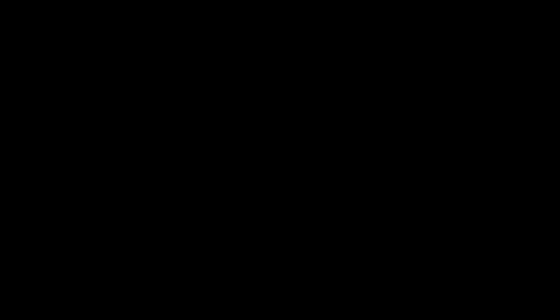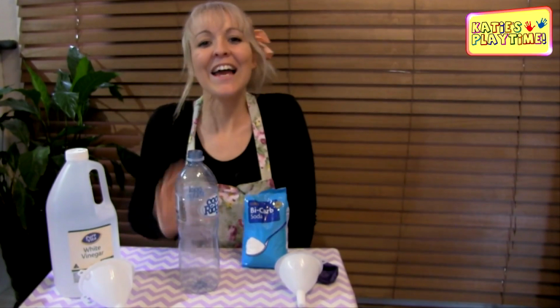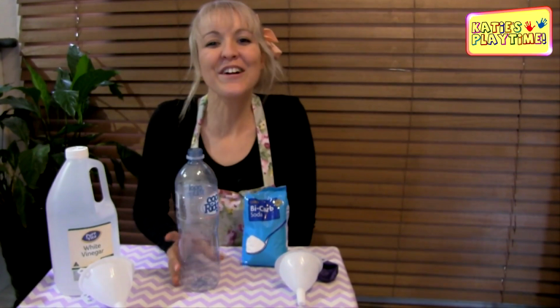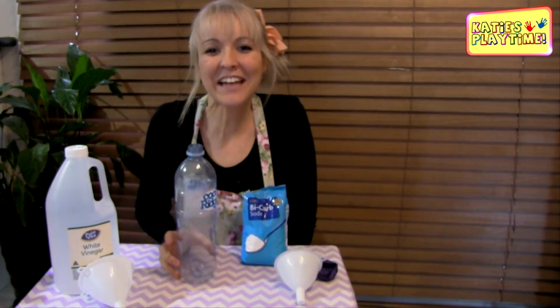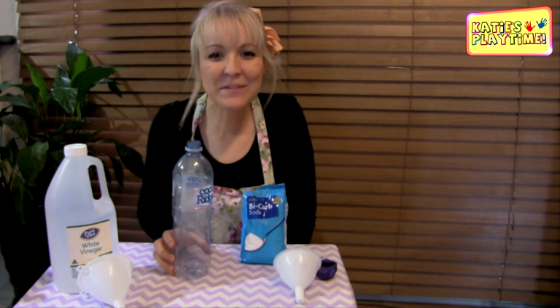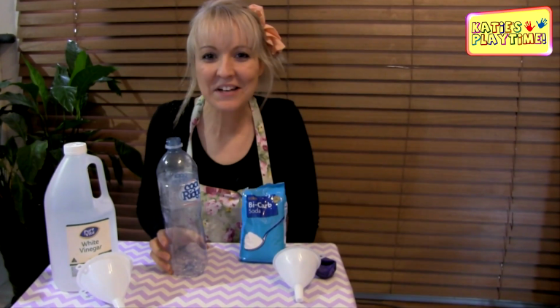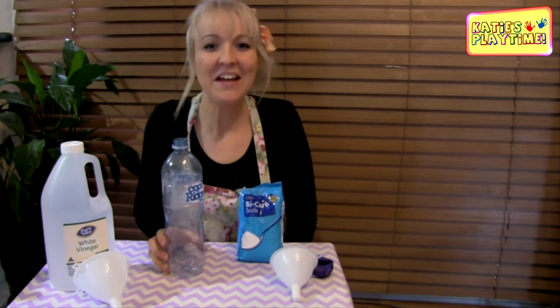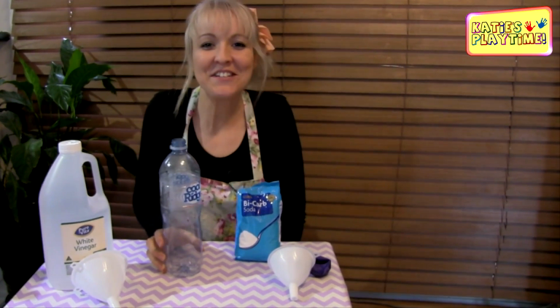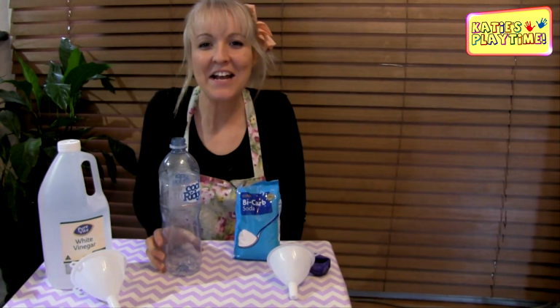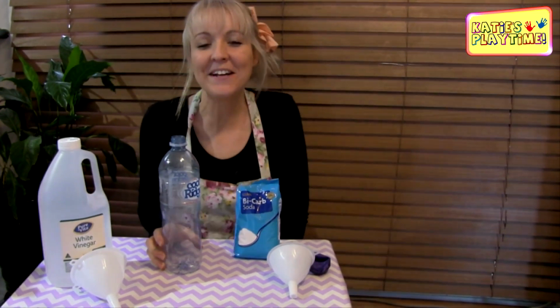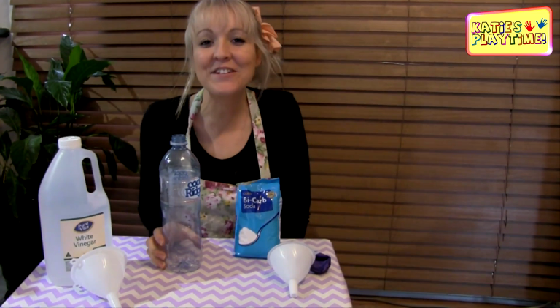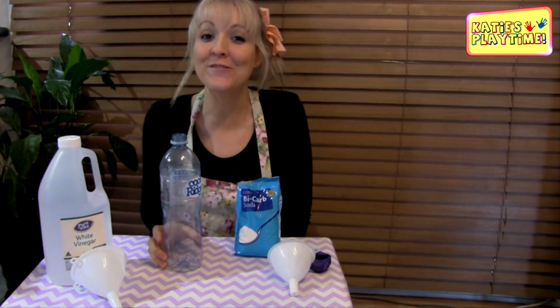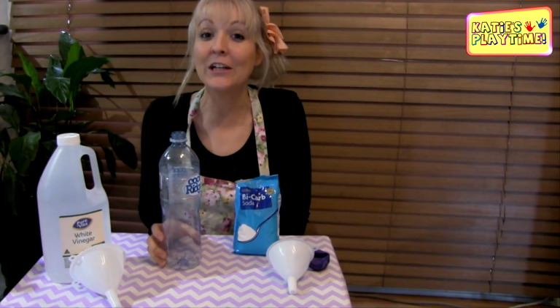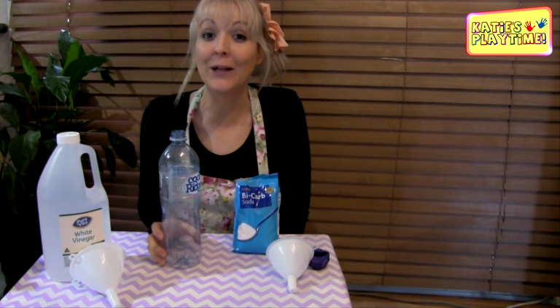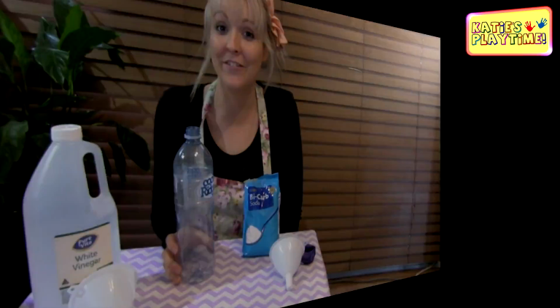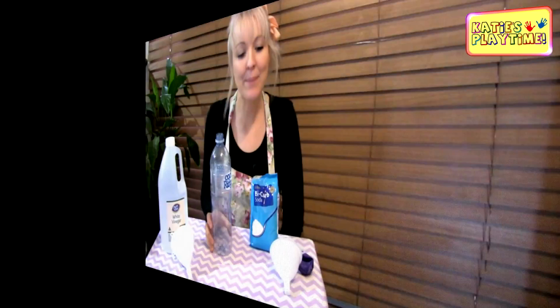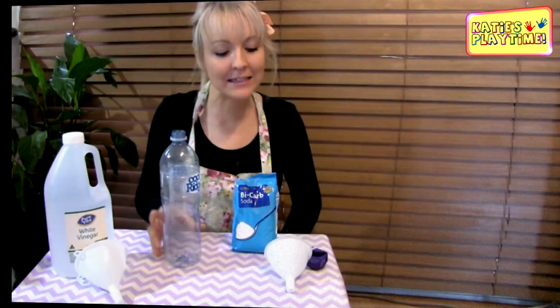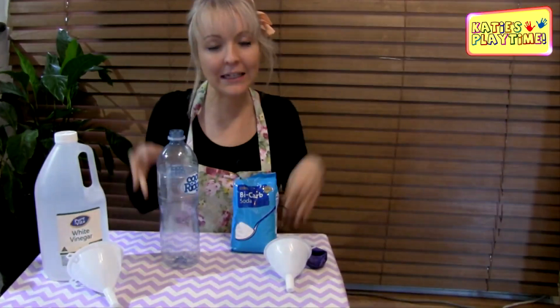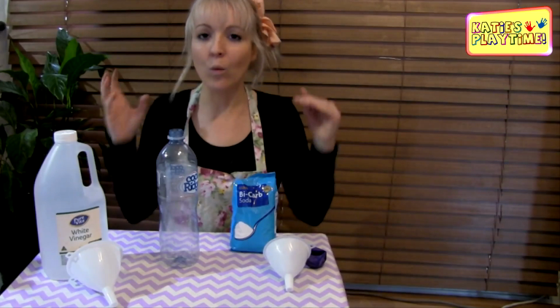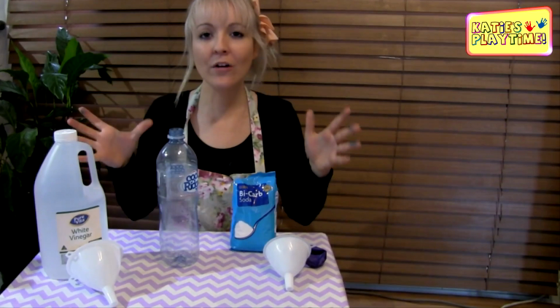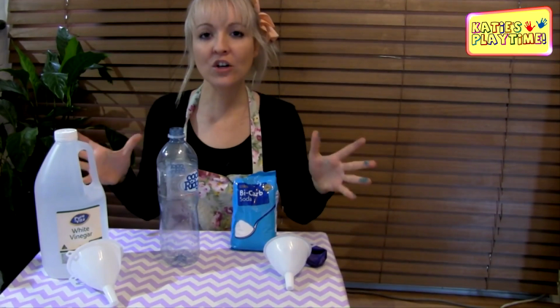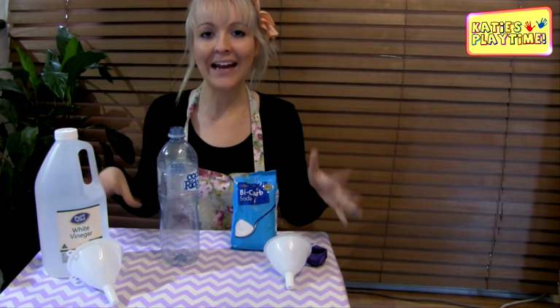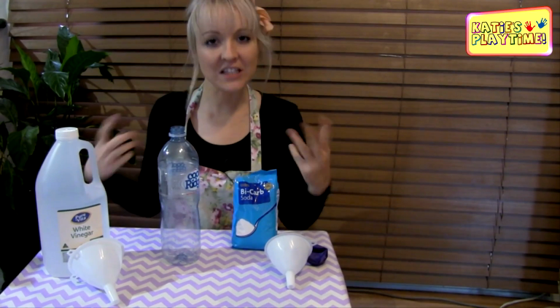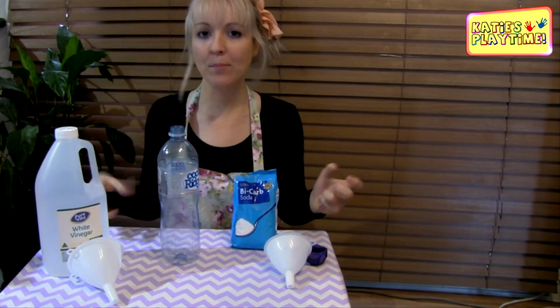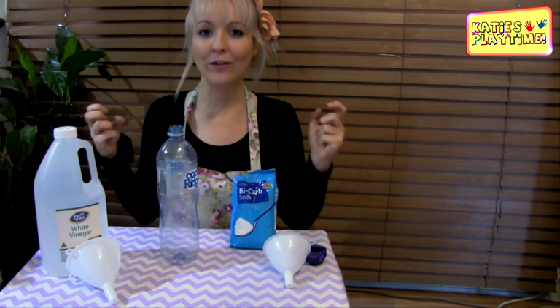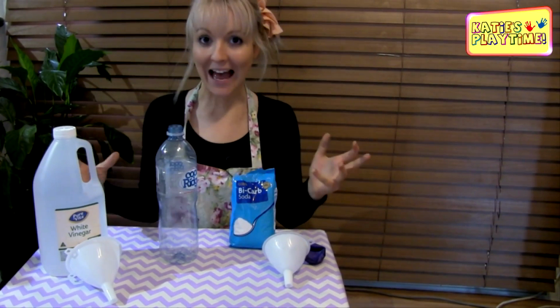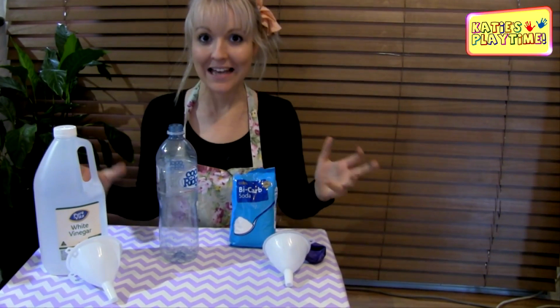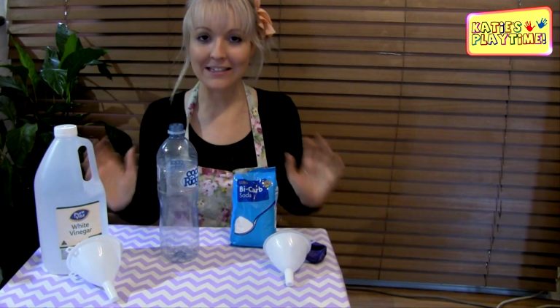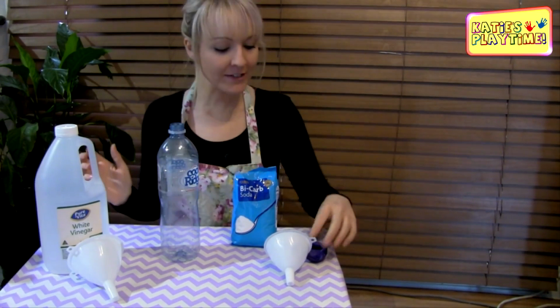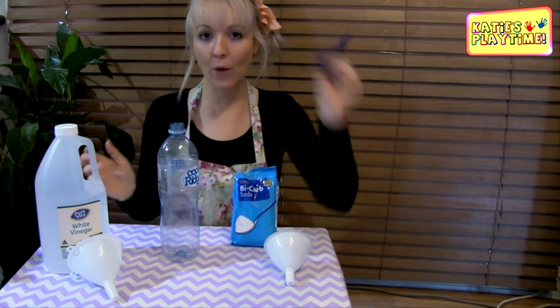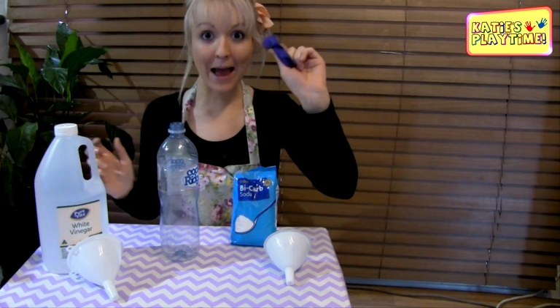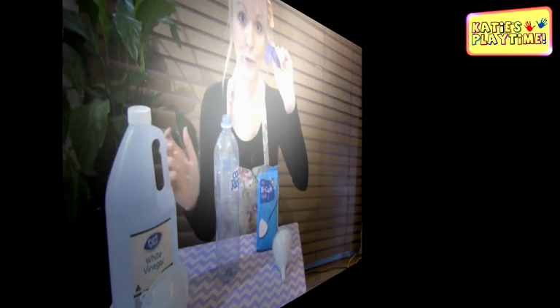Hi! Welcome to Katie's Playtime. Today we're going to do a really cool activity — we're going to create a type of gas that's going to blow up our balloon.